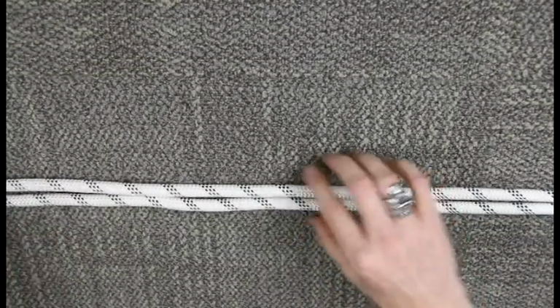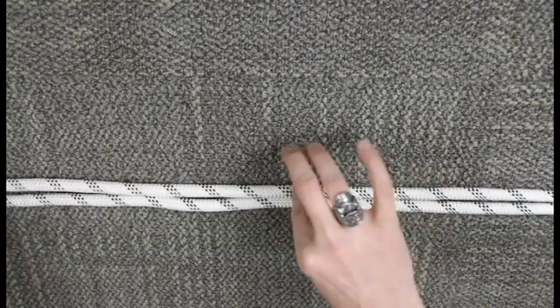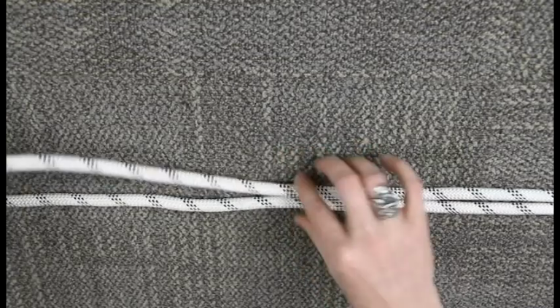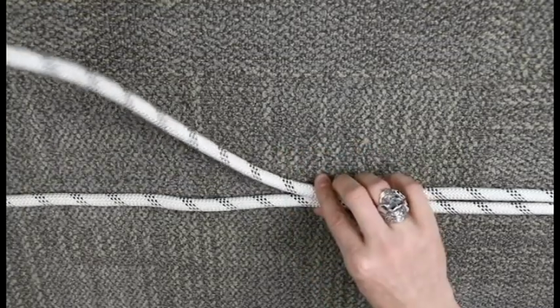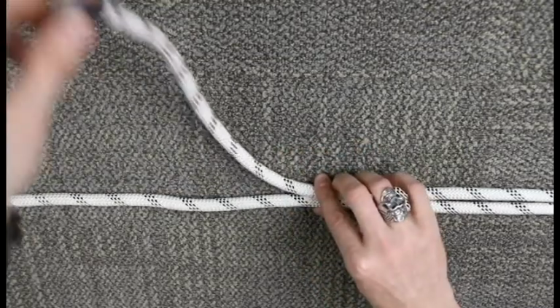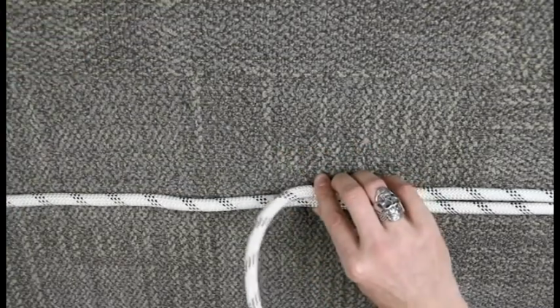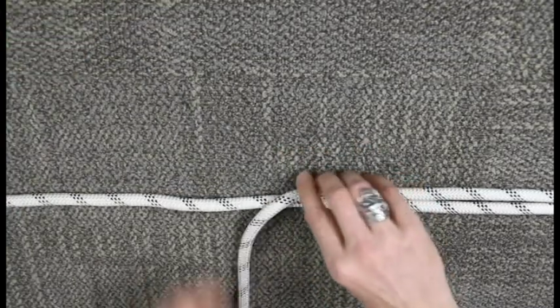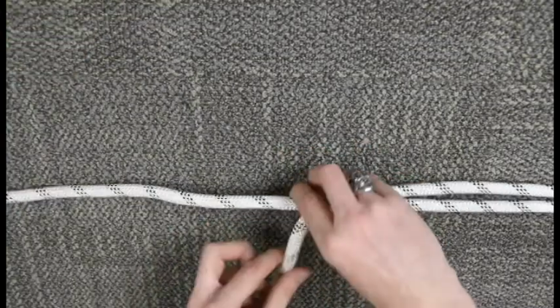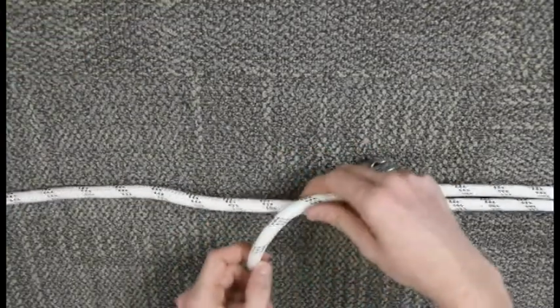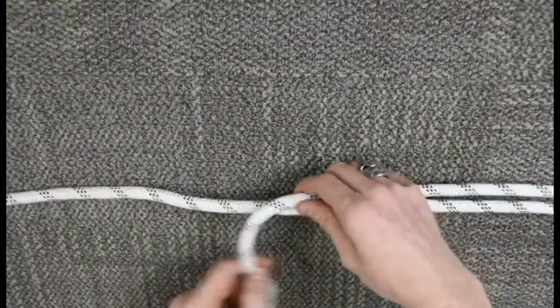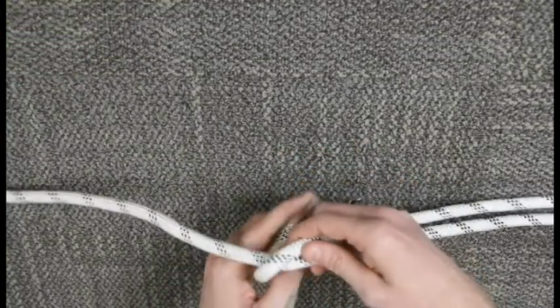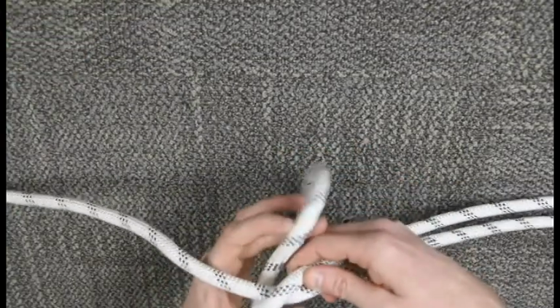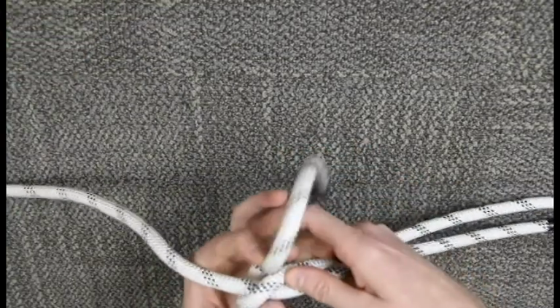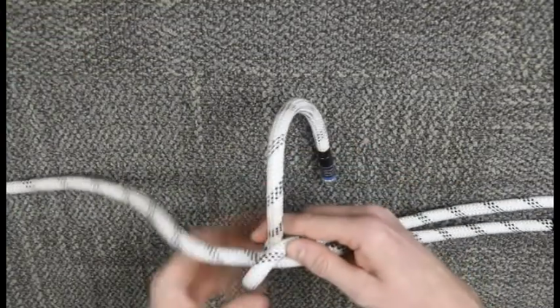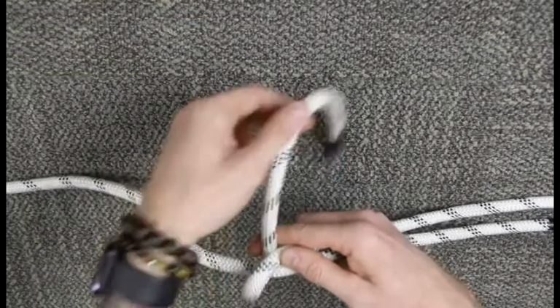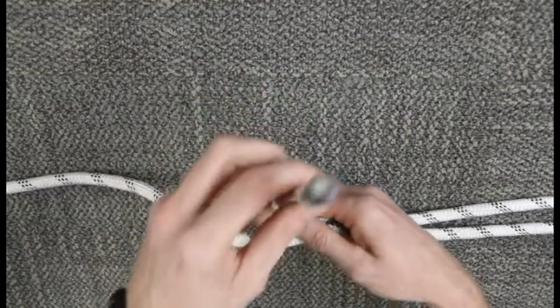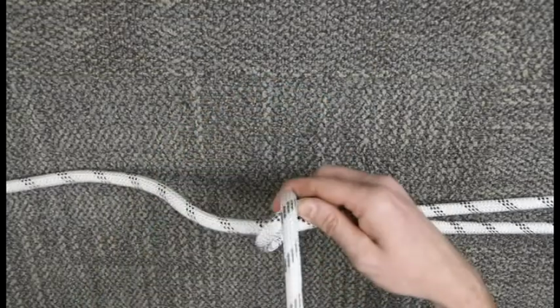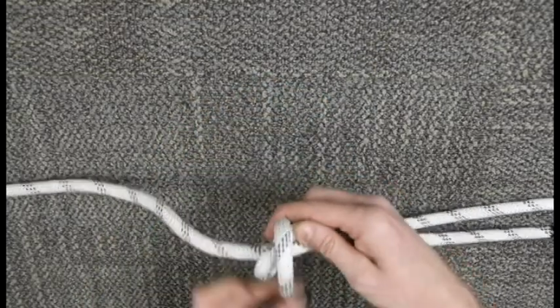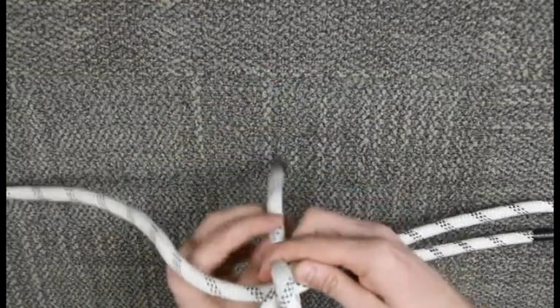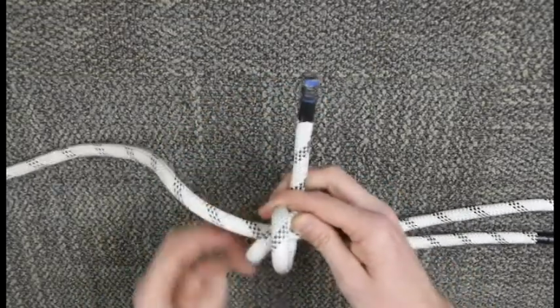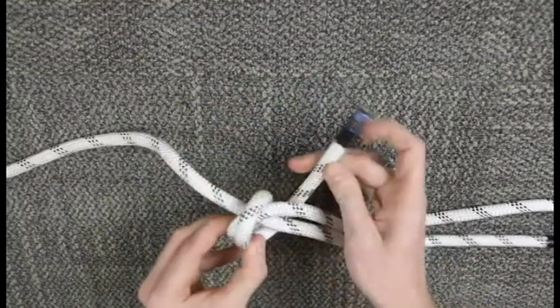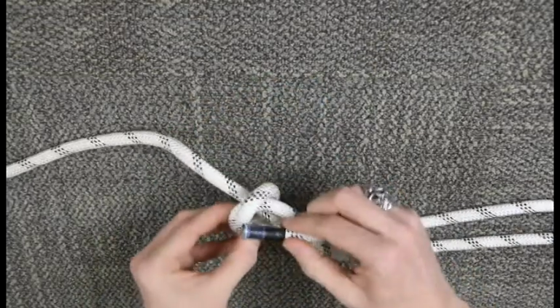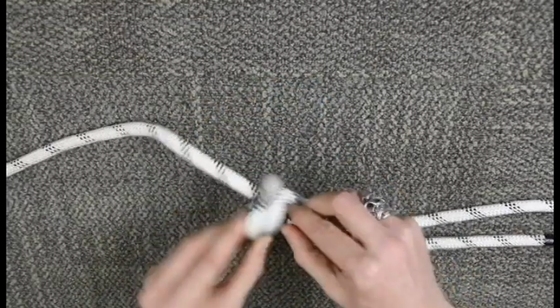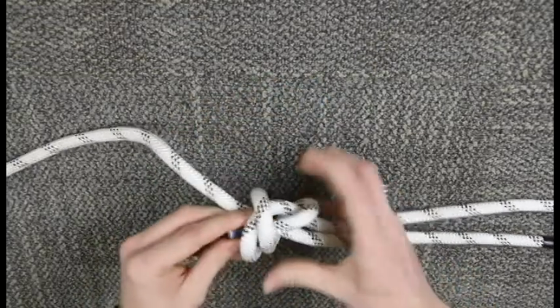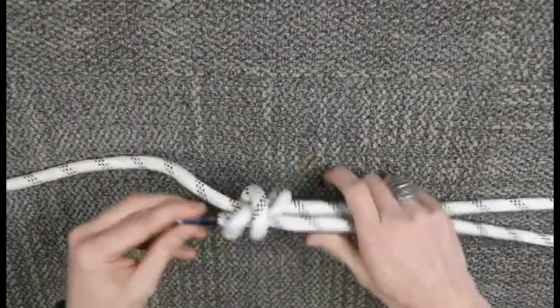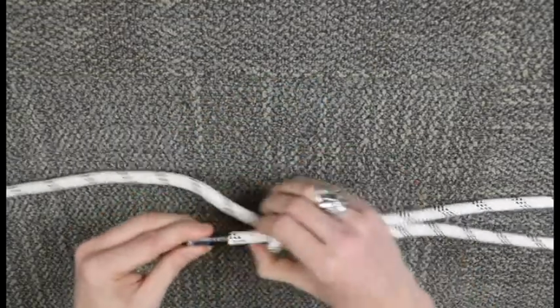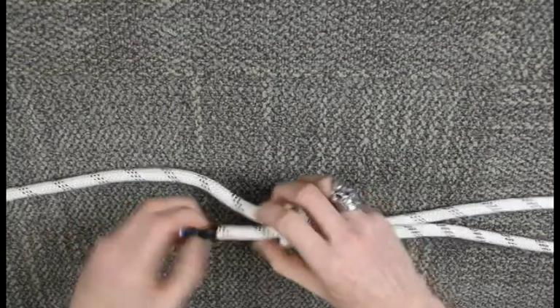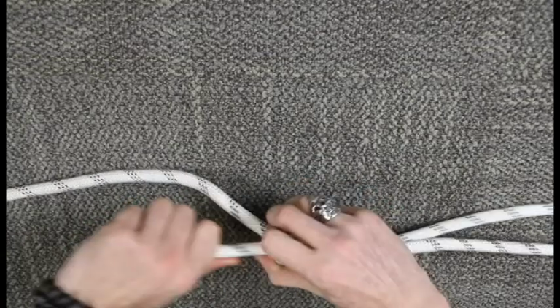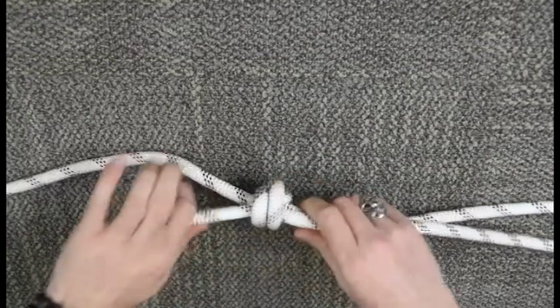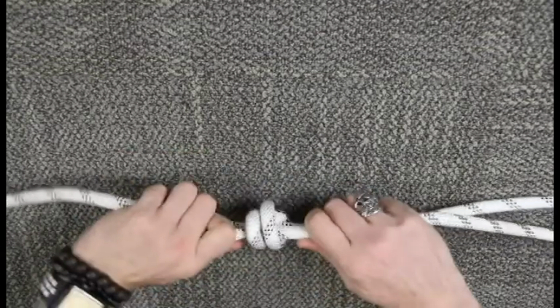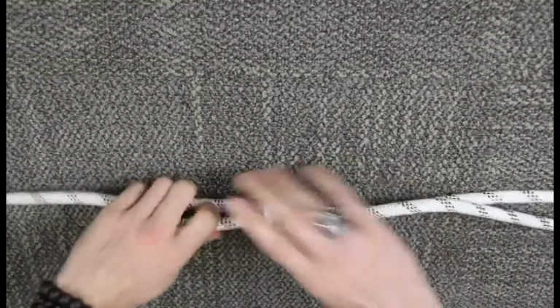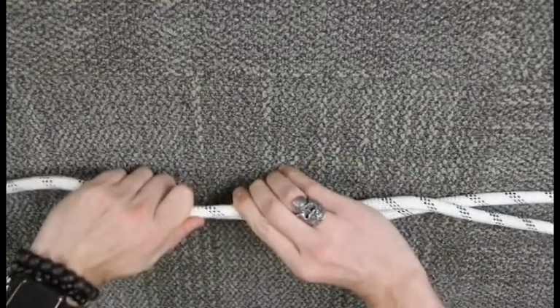From the middle here, I'm just going to grab my one end and come around towards me, and towards me again and out the back. This tail is pretty short — I can get that a little bit longer here.